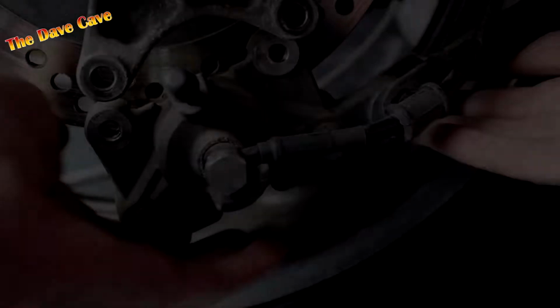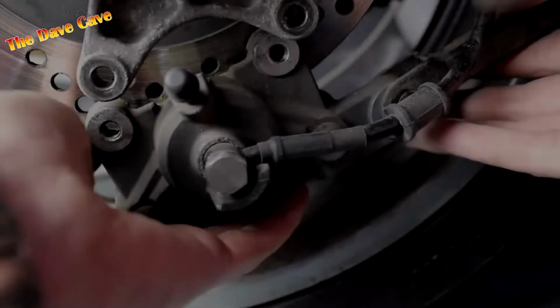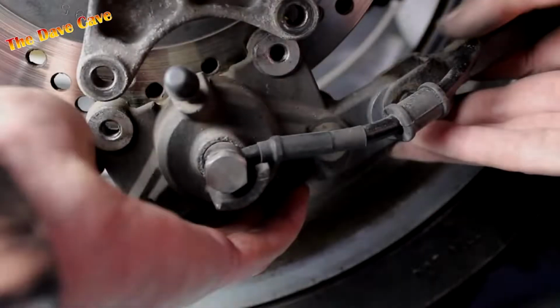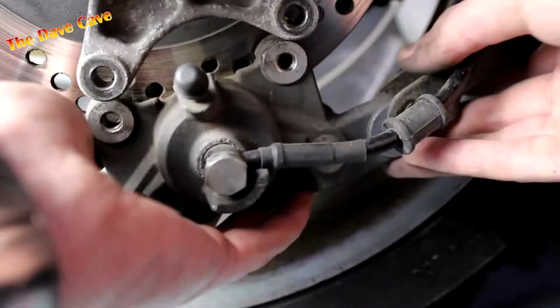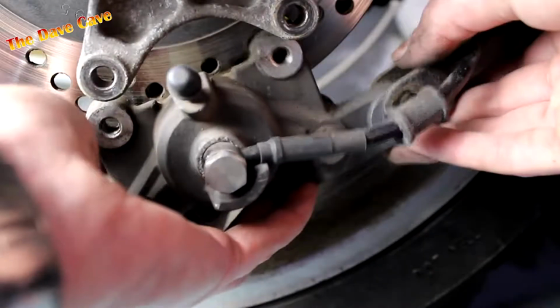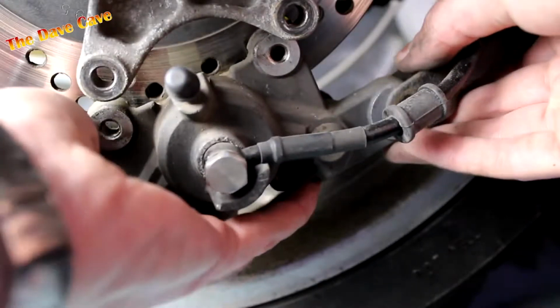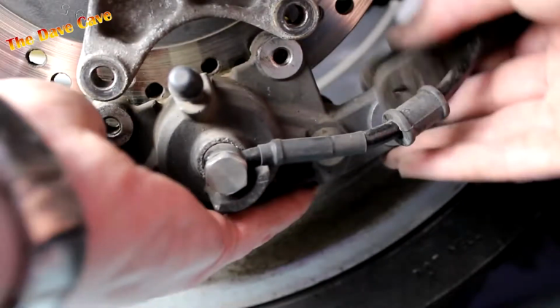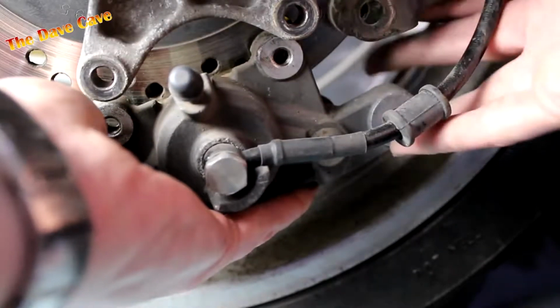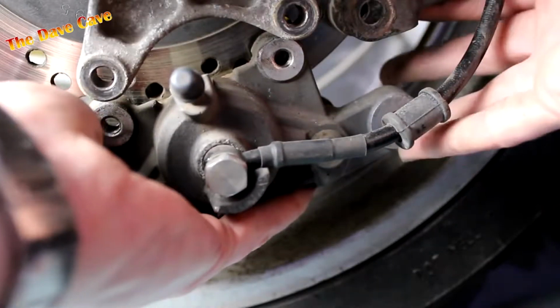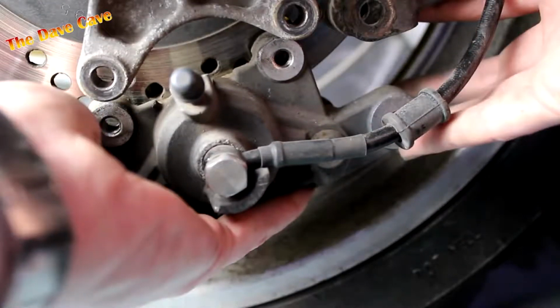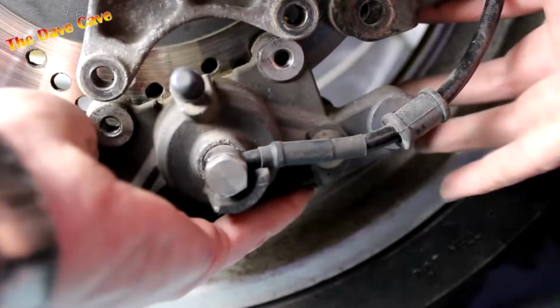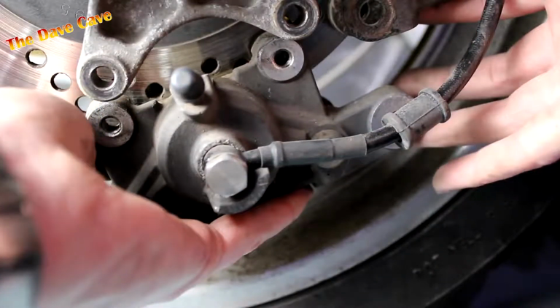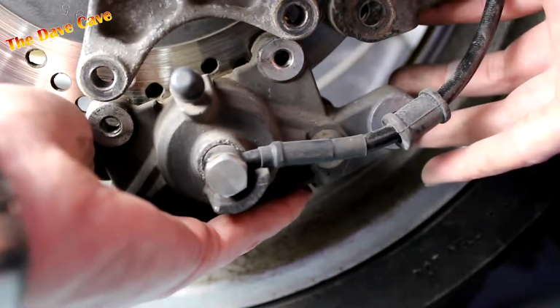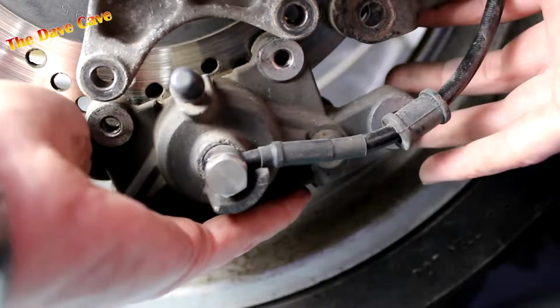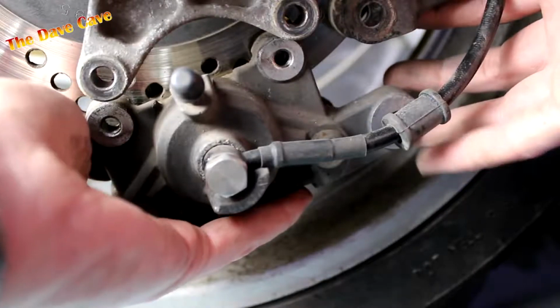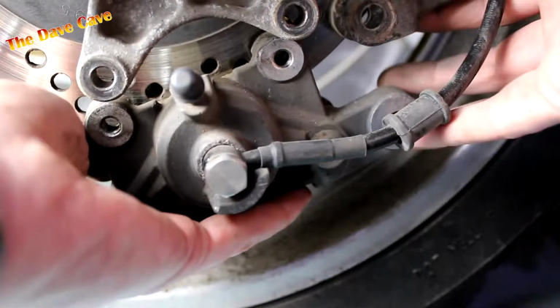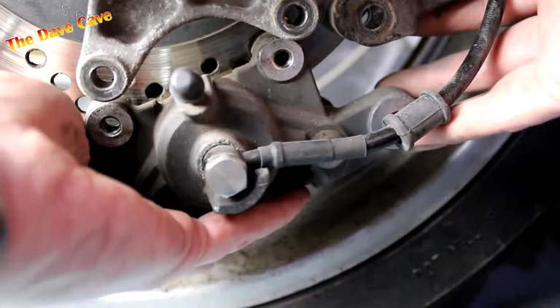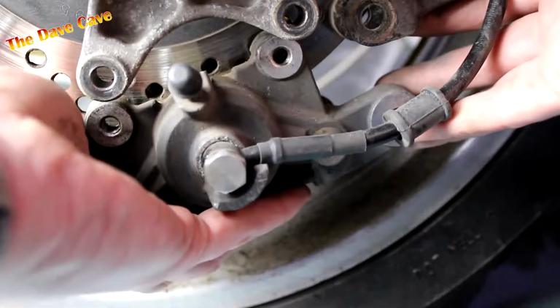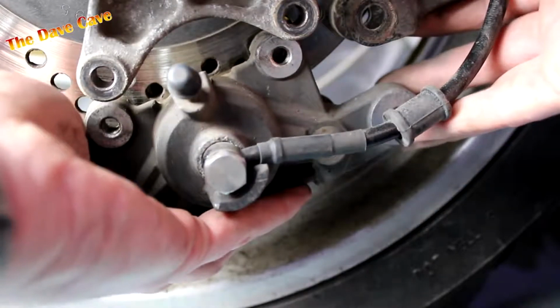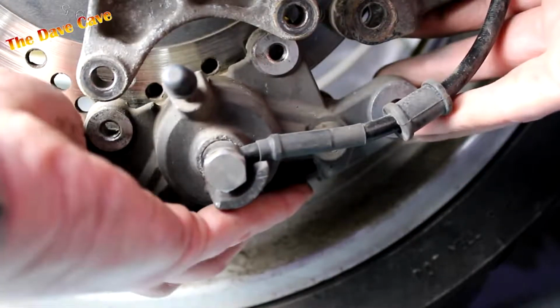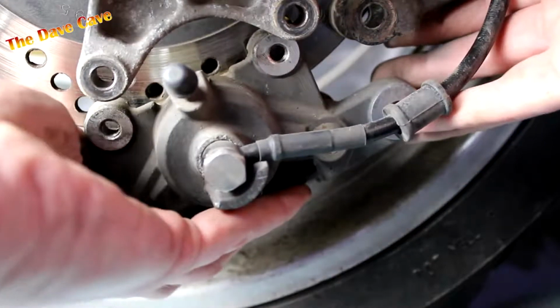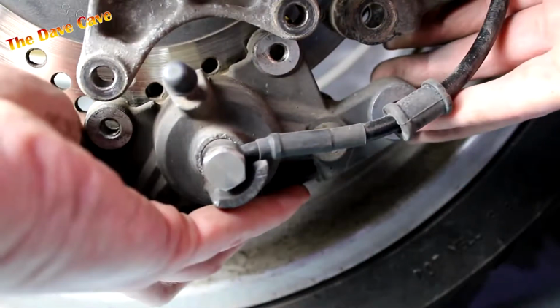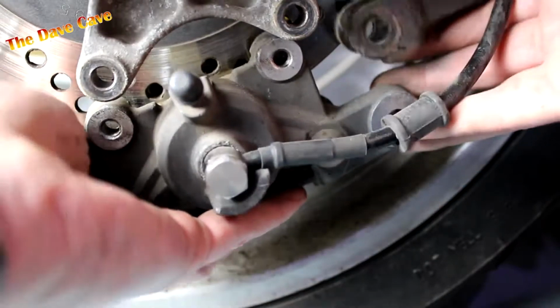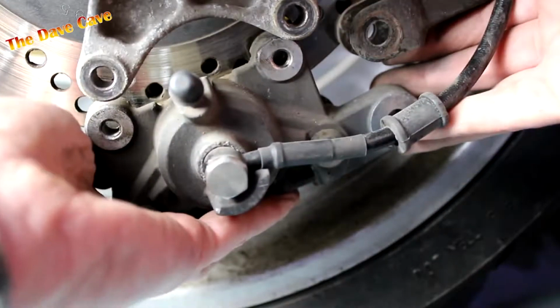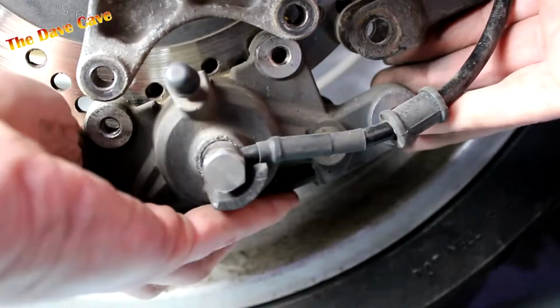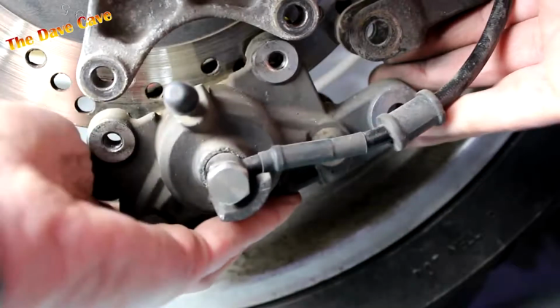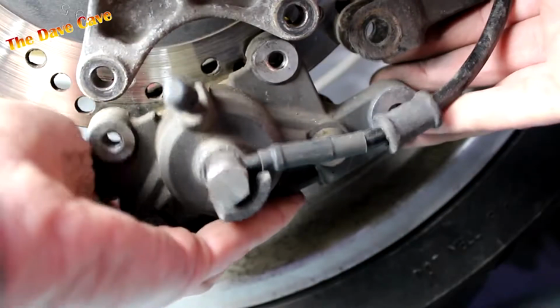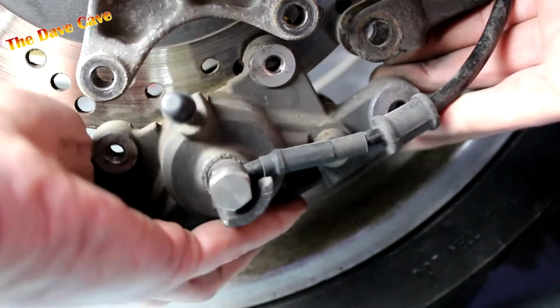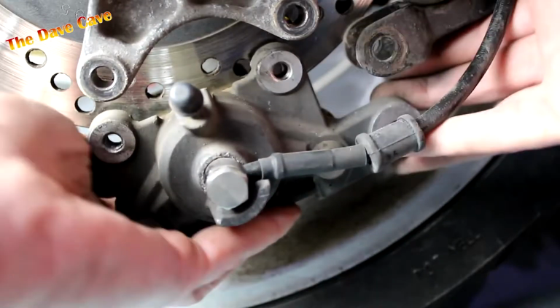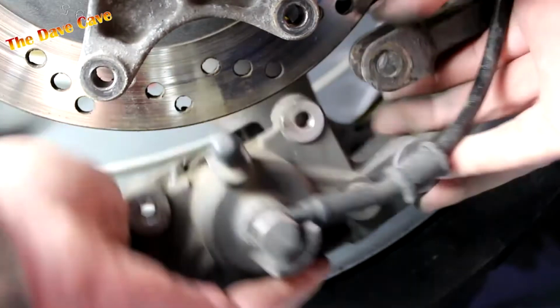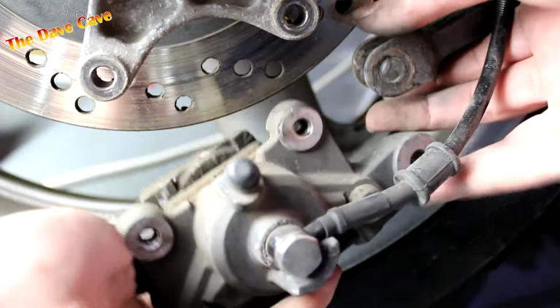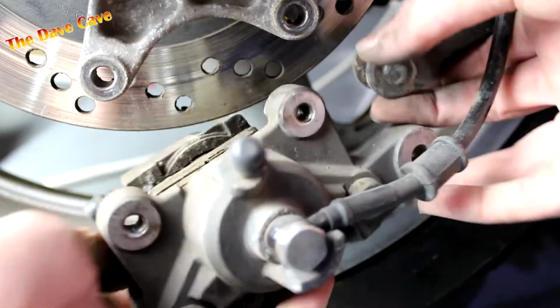When the securing bolts are removed, the caliper can come off. You may need to rock the caliper towards and away from the brake disc in order to push the brake pistons in just enough to slip the caliper off the disc. And that's it — the caliper is removed.